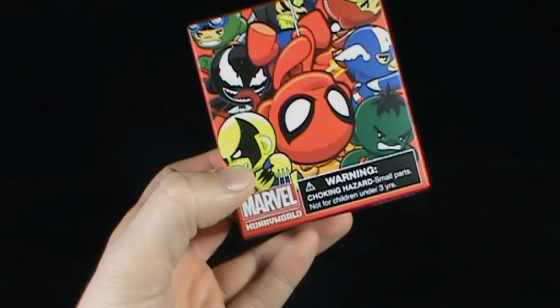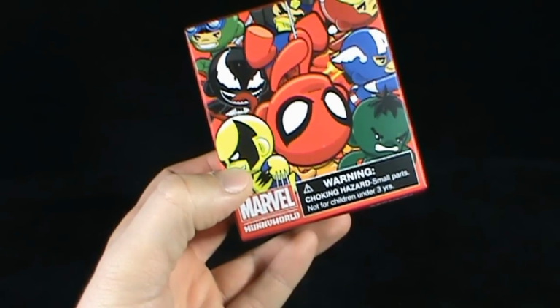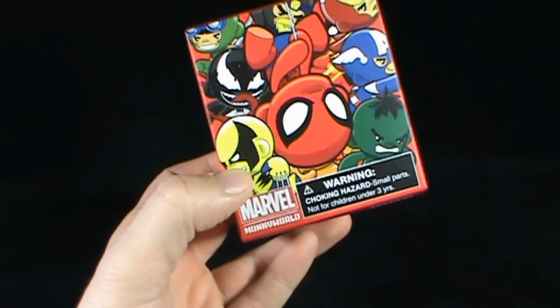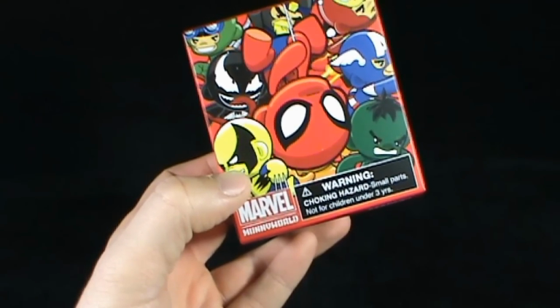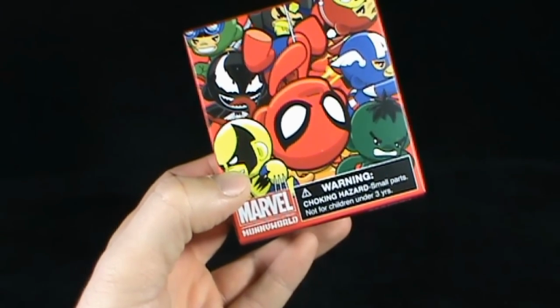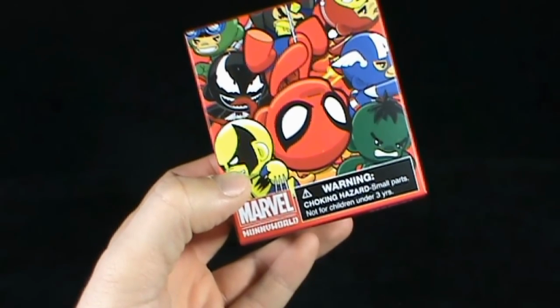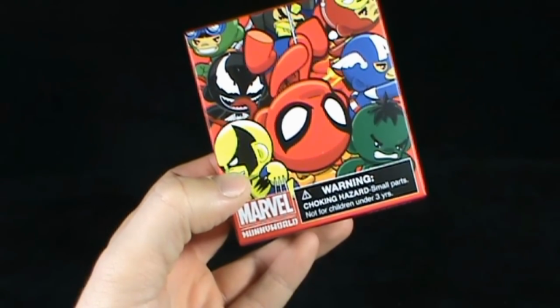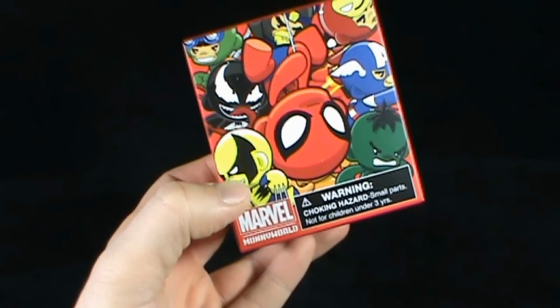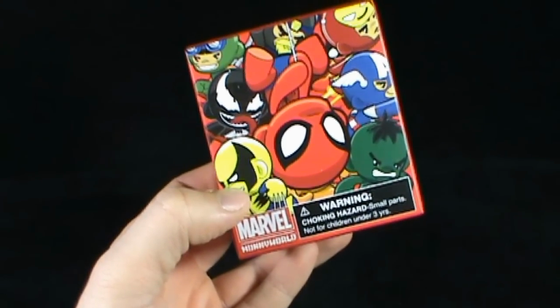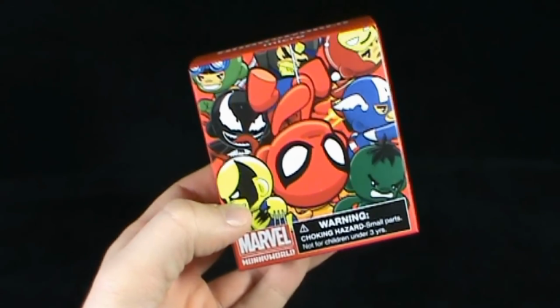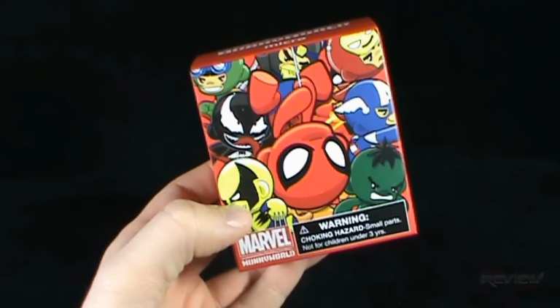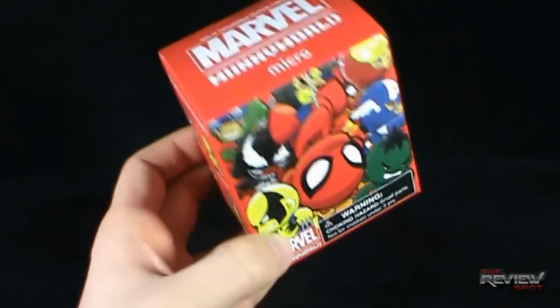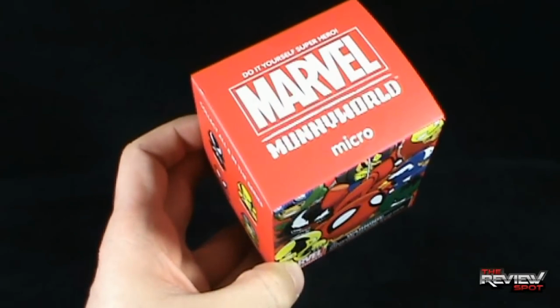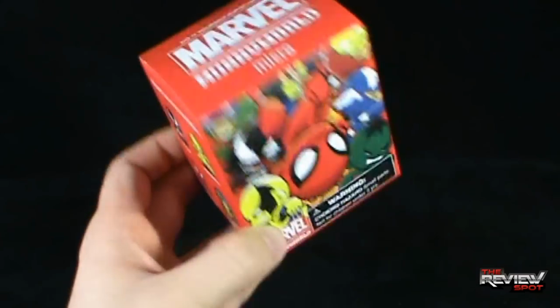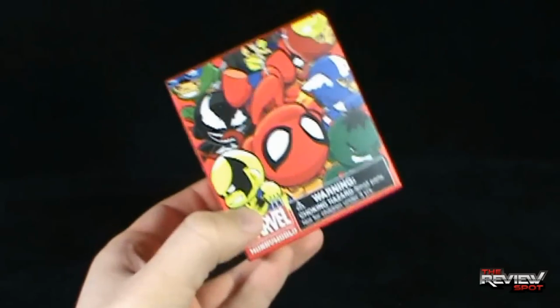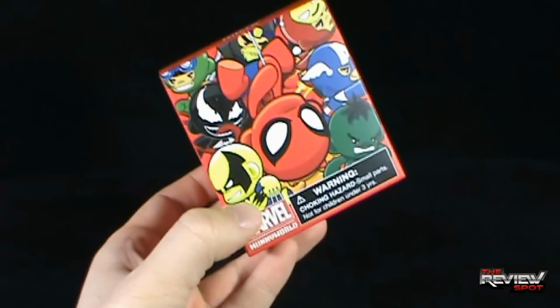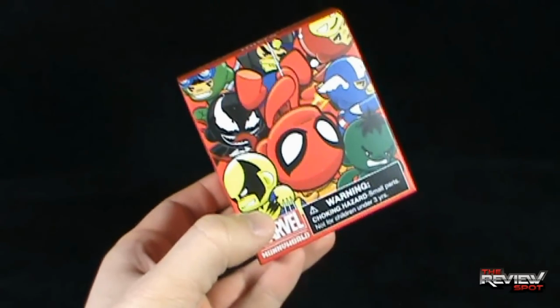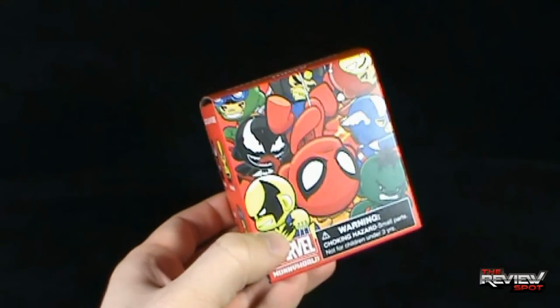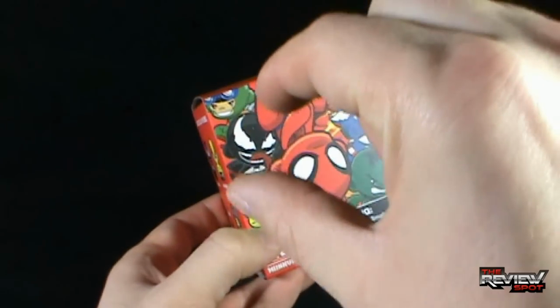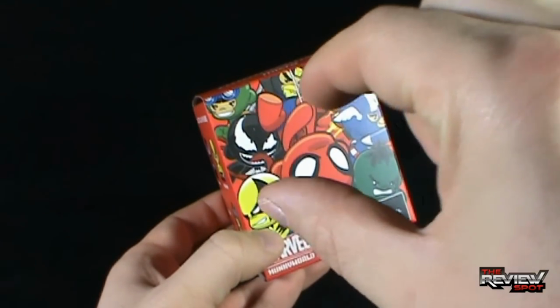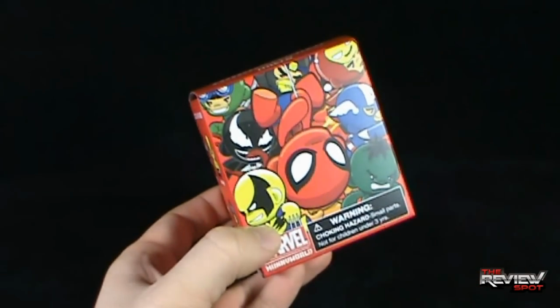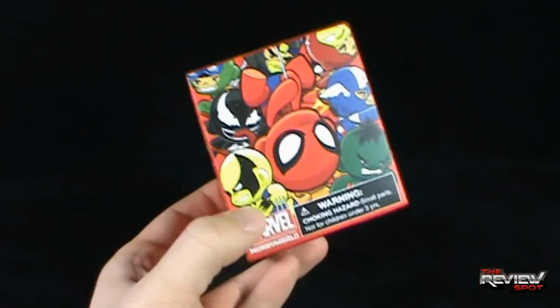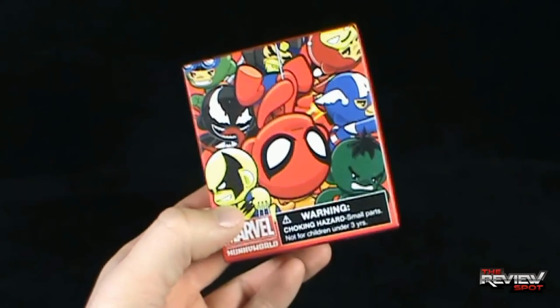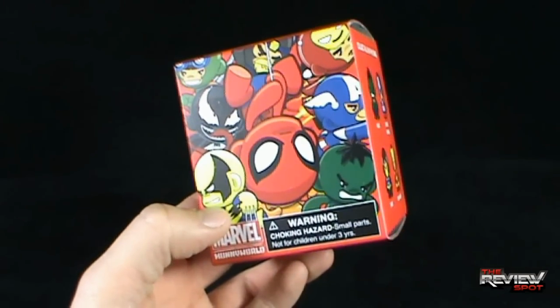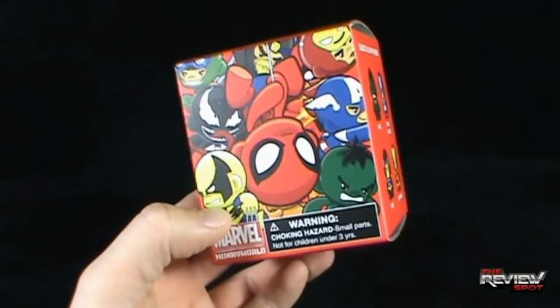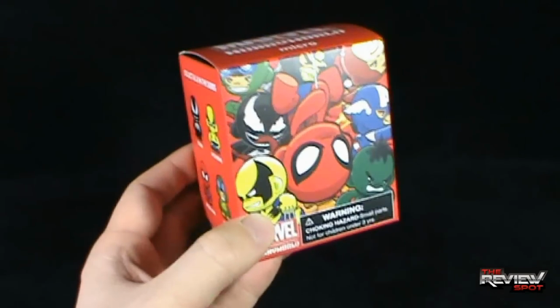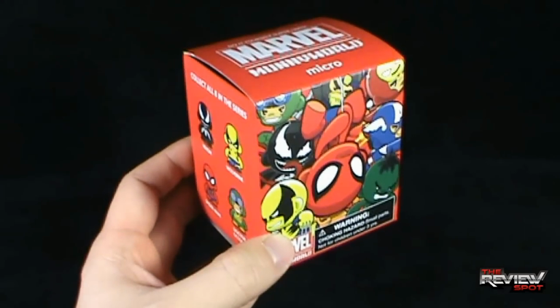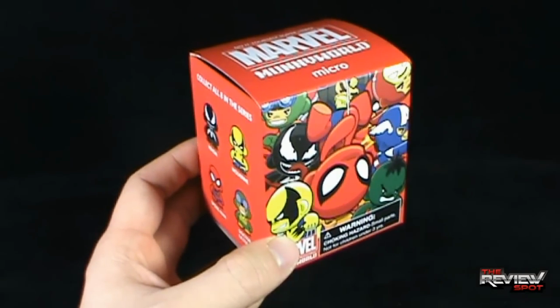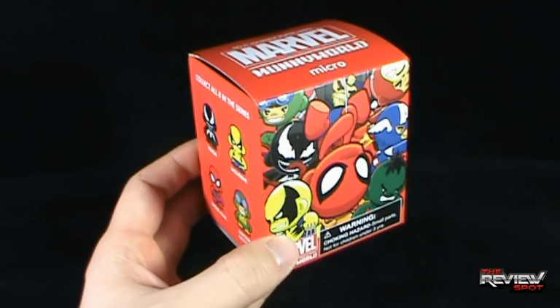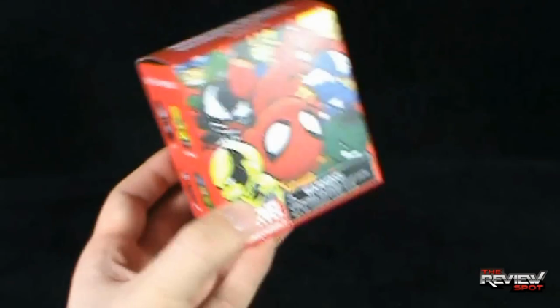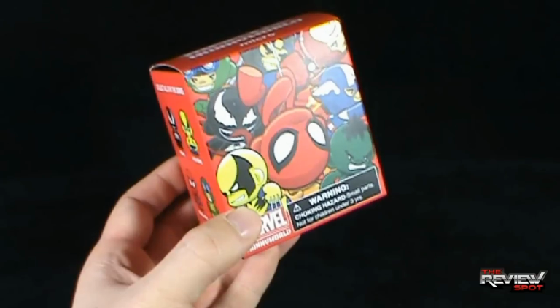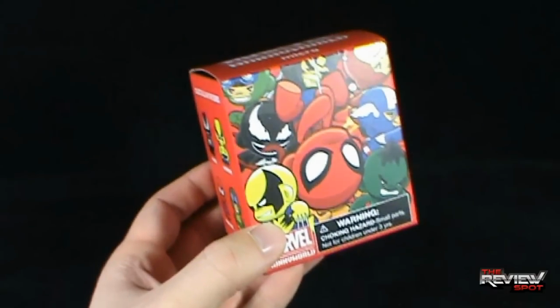M-U-N-N-Y, MUNNY World - or Mooney World. This is the larger figure. Now this spot is where I review smaller ones - these little small keys. I think I got myself a Hulk. This is a larger scale figure. Spot picked this up at a comic book store.